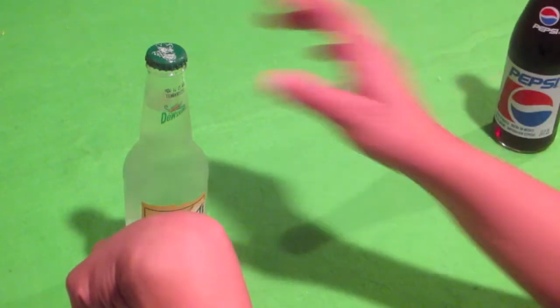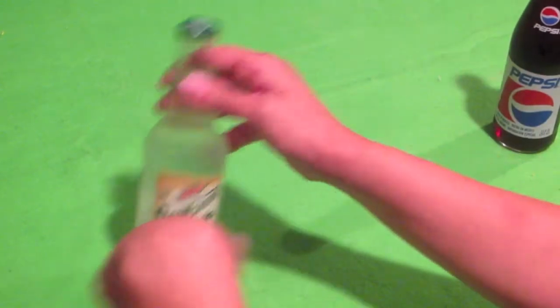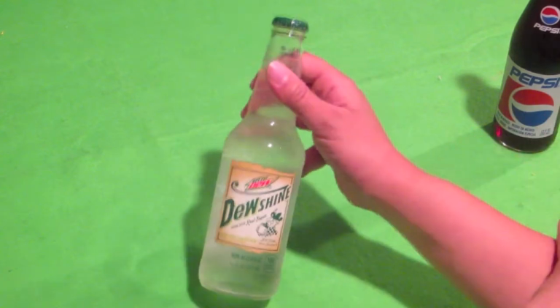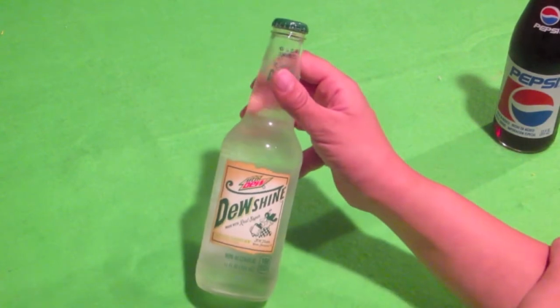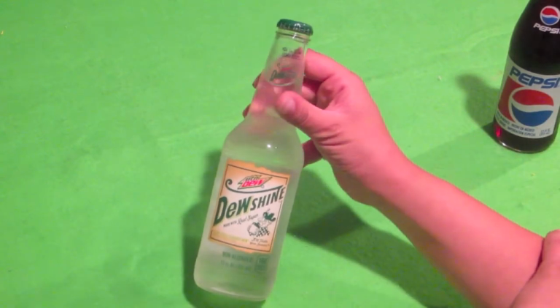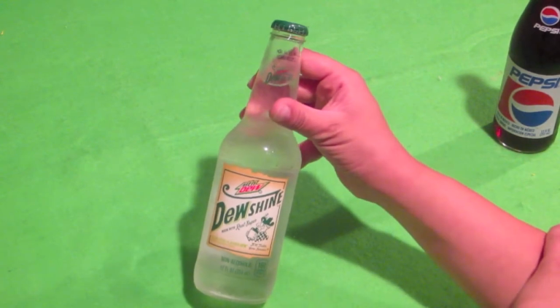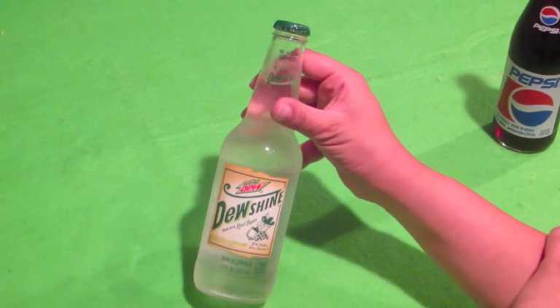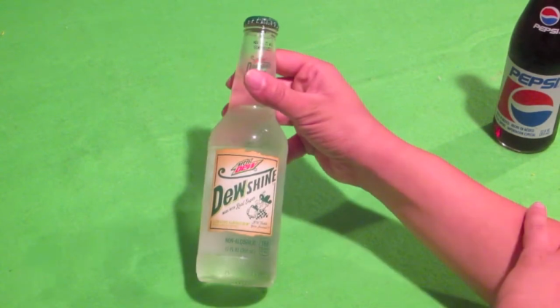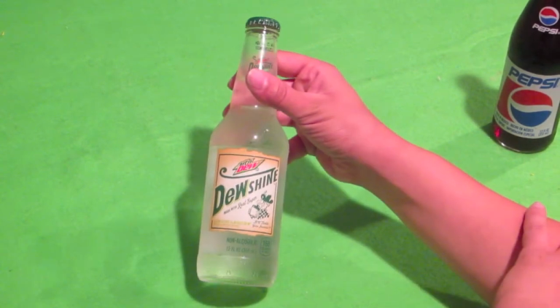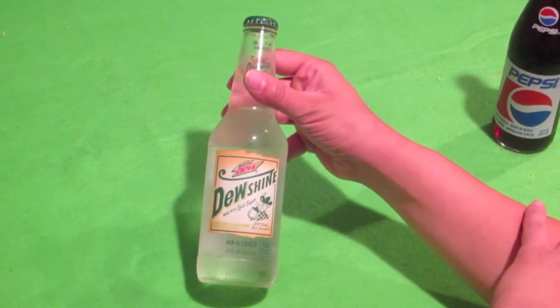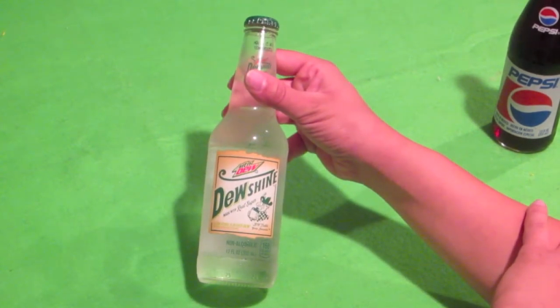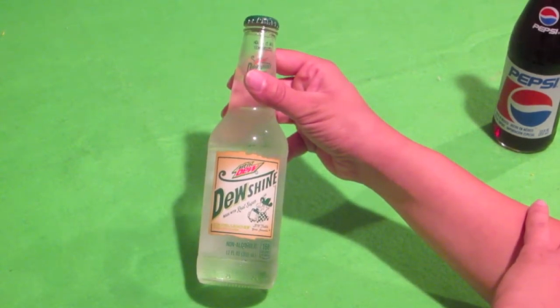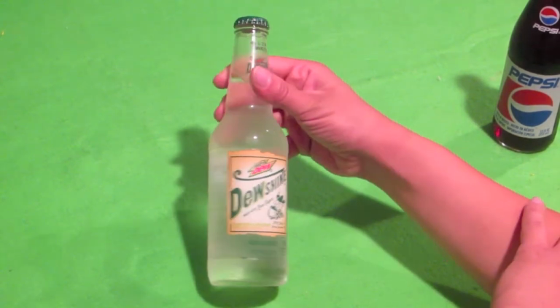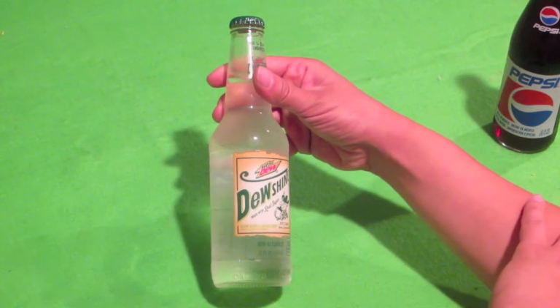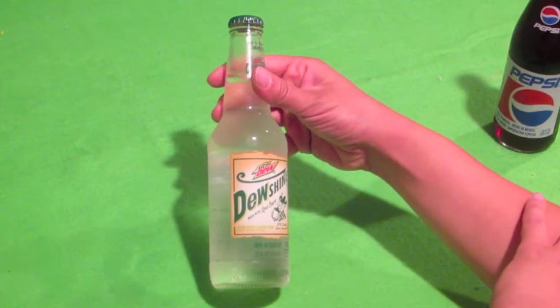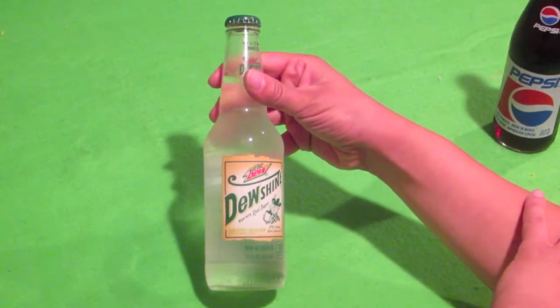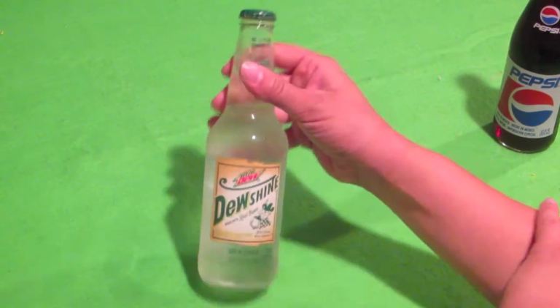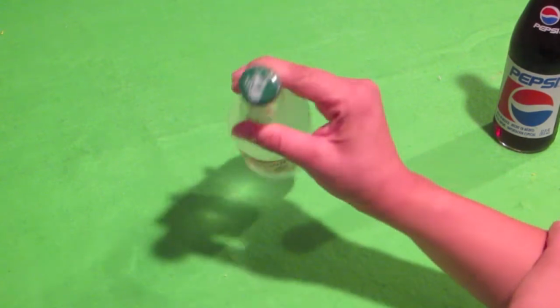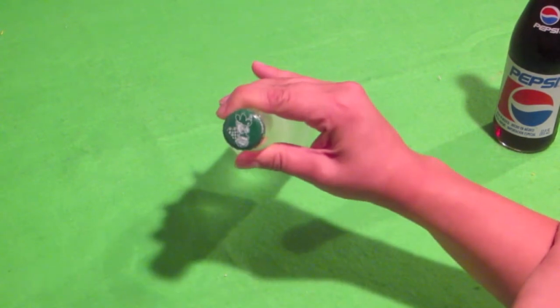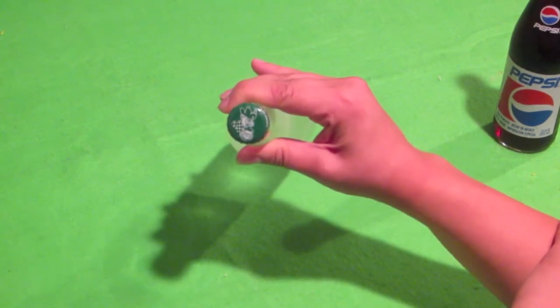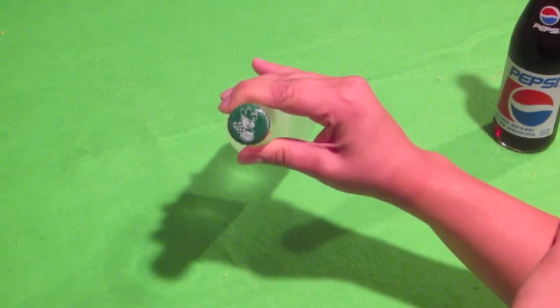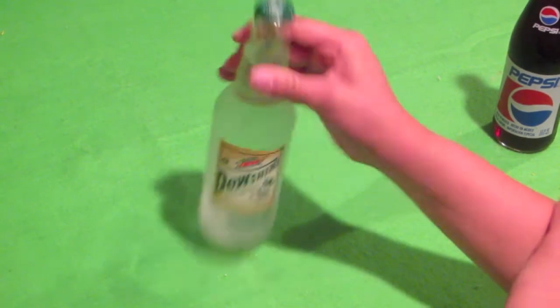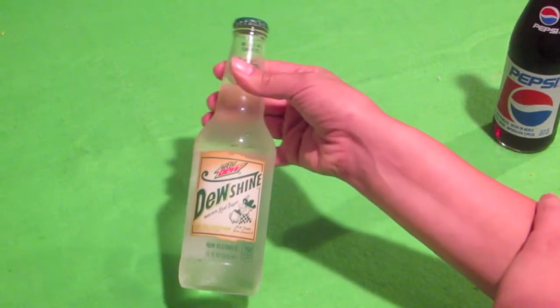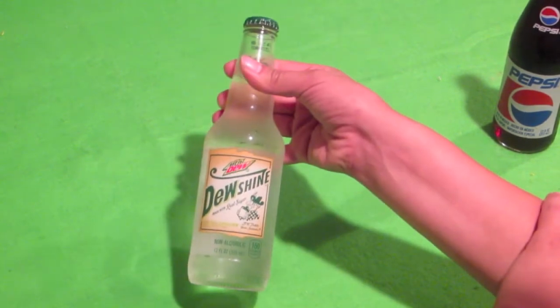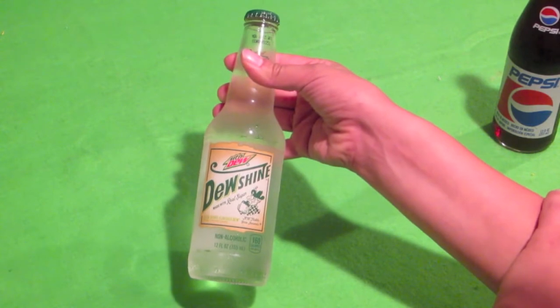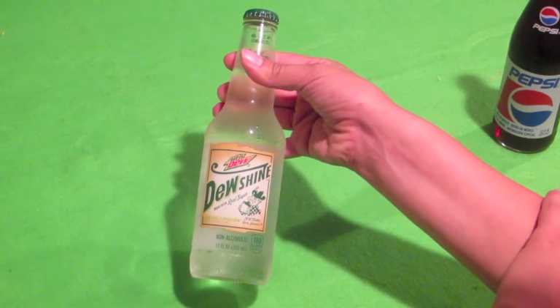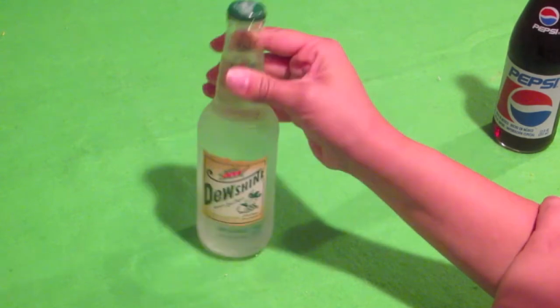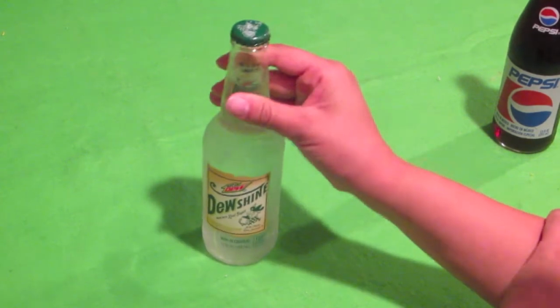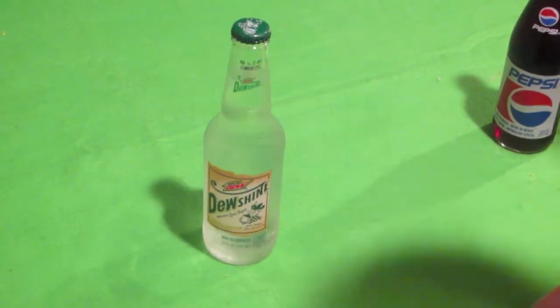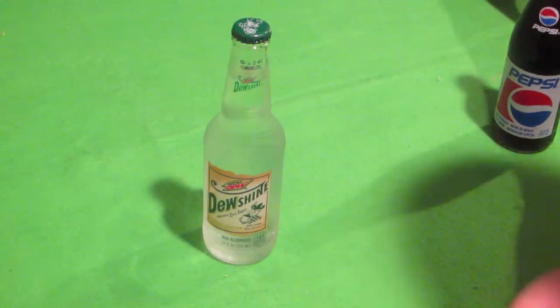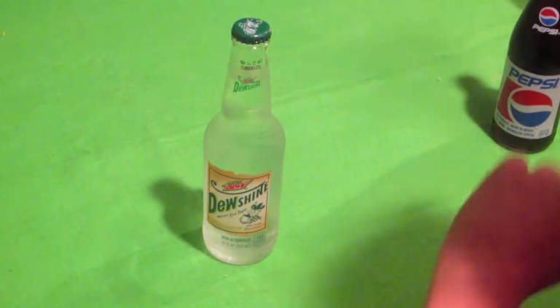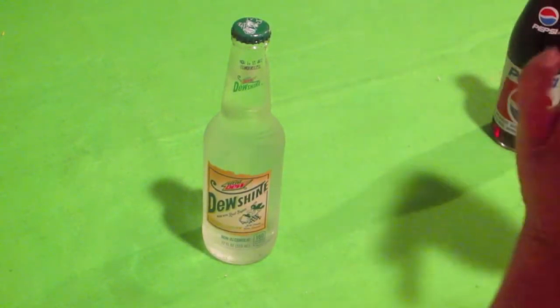But this is what the video is all about: this Mountain Dew Dew Shine made with real sugar. It's a clear citrus flavored dew. See the top? It's pretty interesting. It'll tickle your innards. So let's give this a try — I'm quite interested.